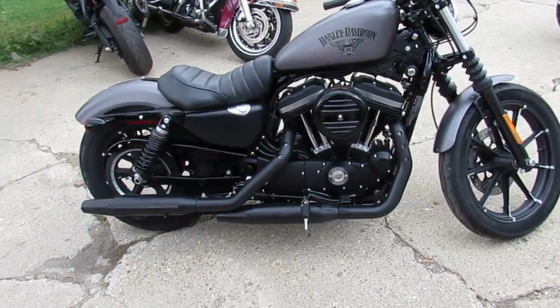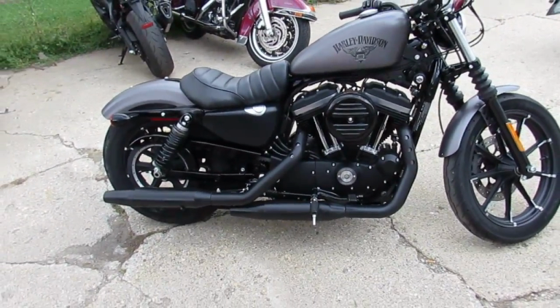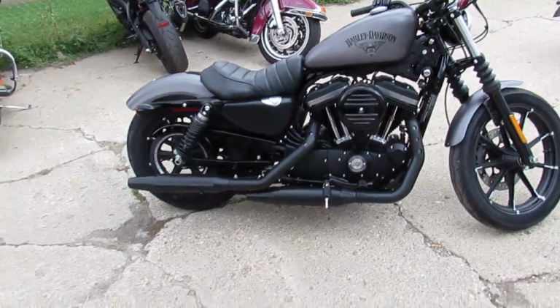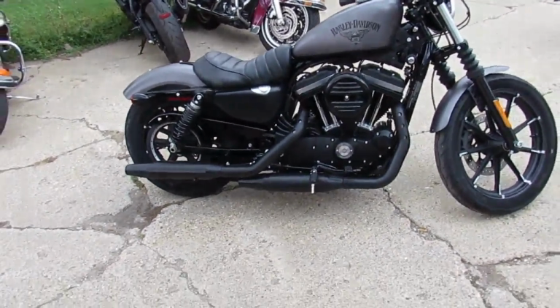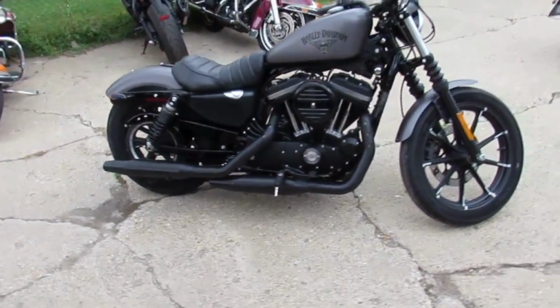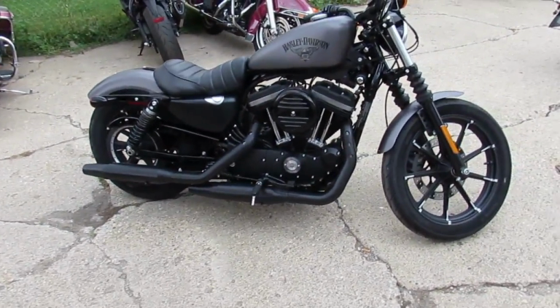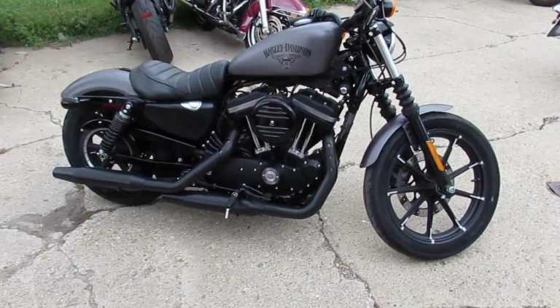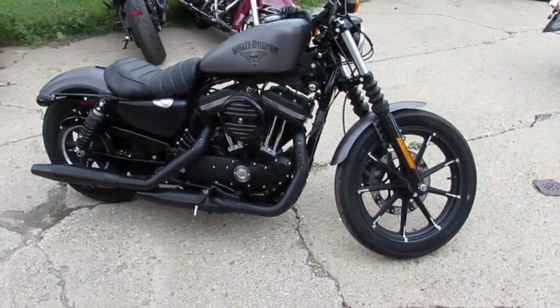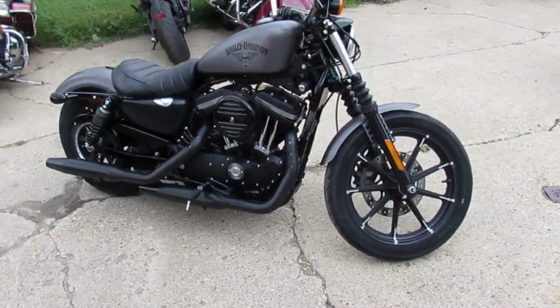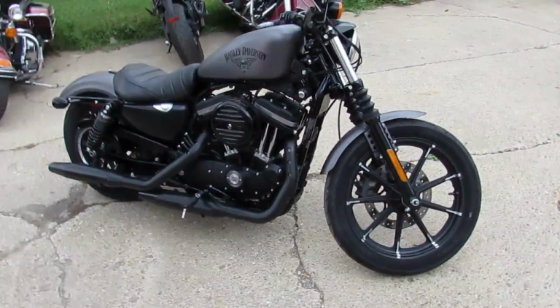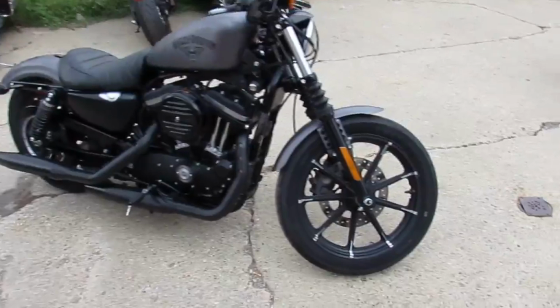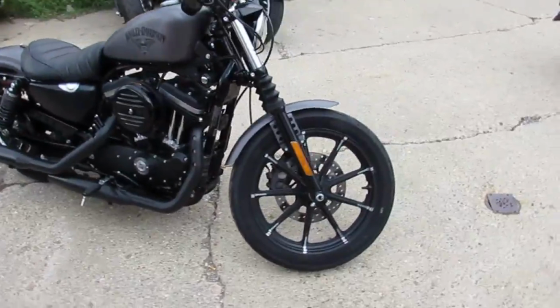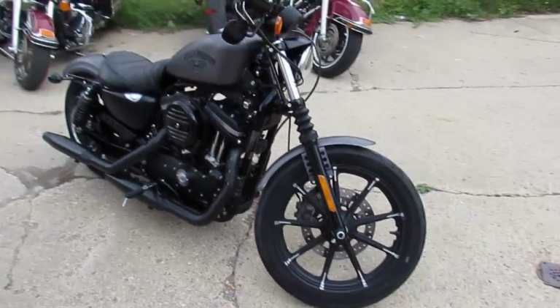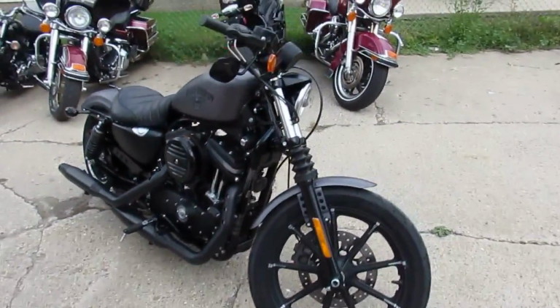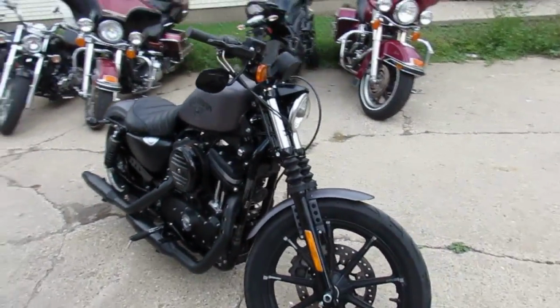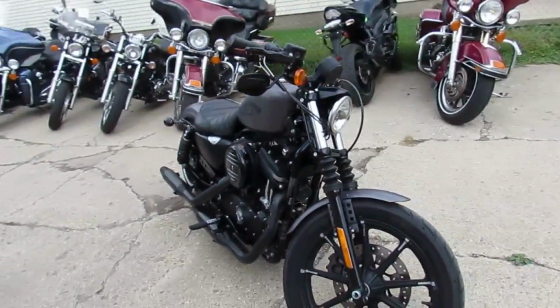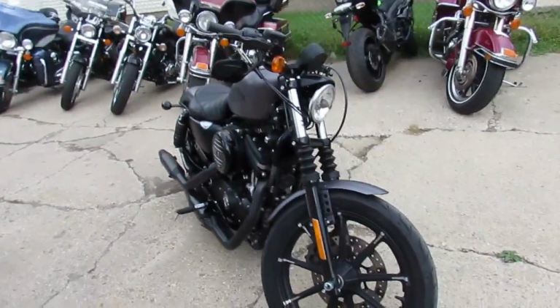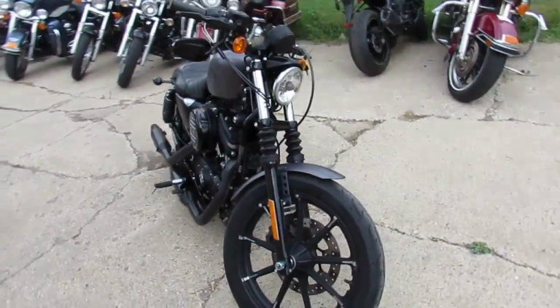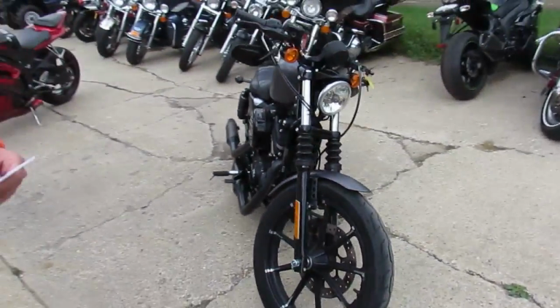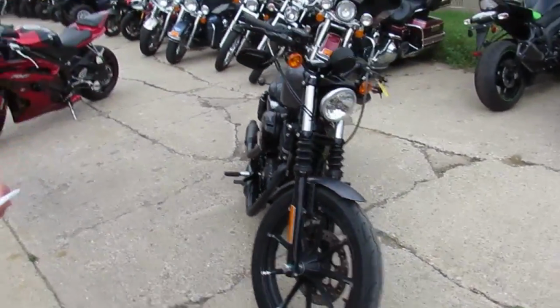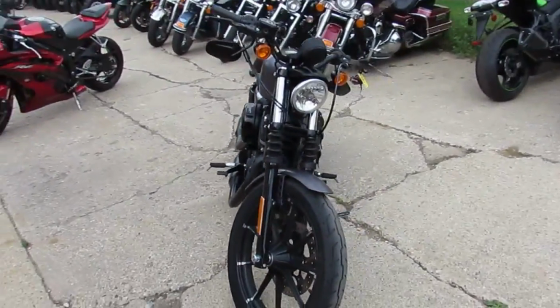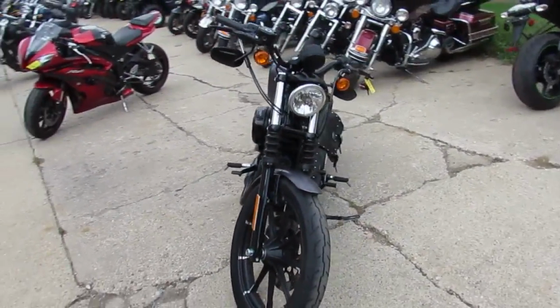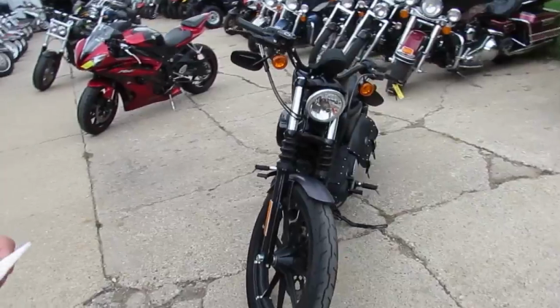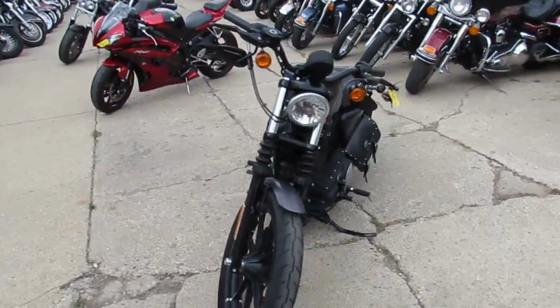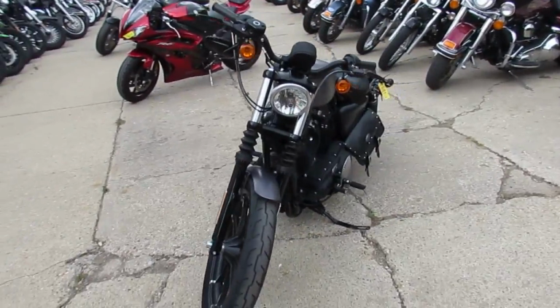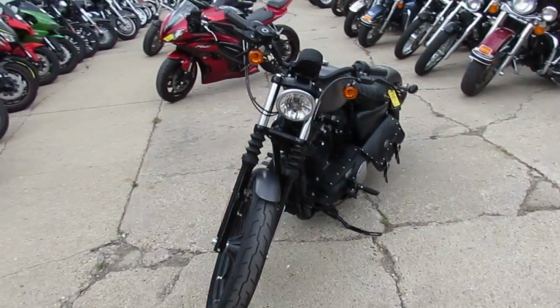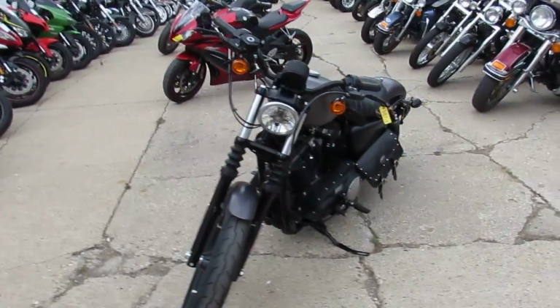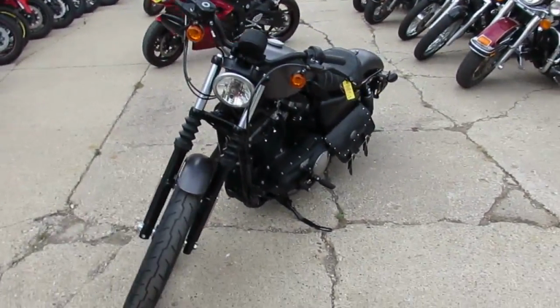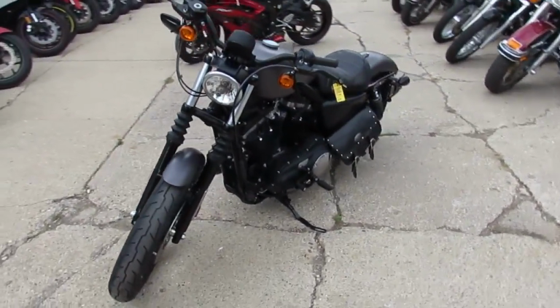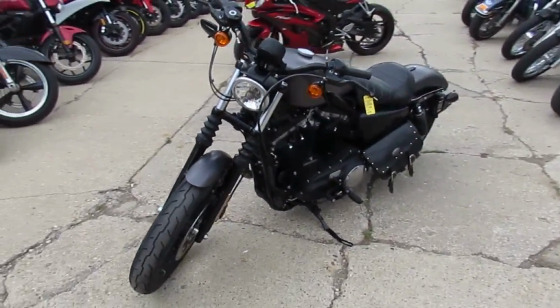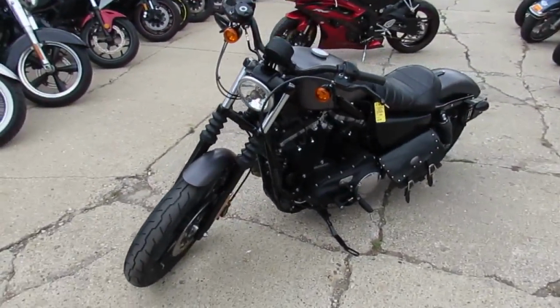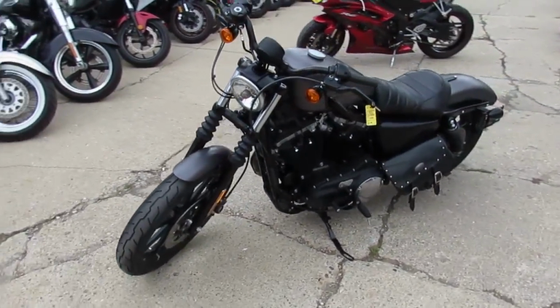Hey guys, this is Approval Powersports. We've got over 450 used bikes, over 250 used Harleys. We've got a nice one here — it's a 2016 Harley-Davidson XL883N. Nice looking Sportster.